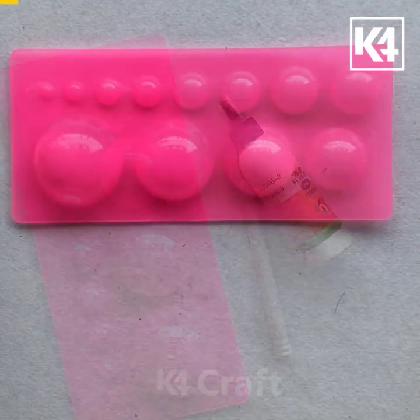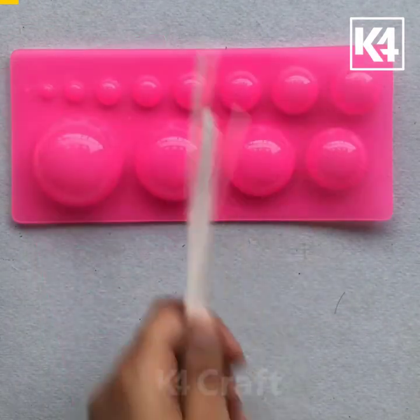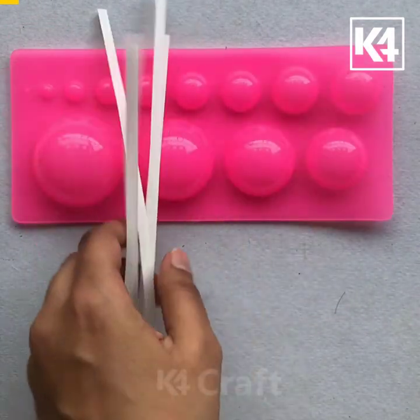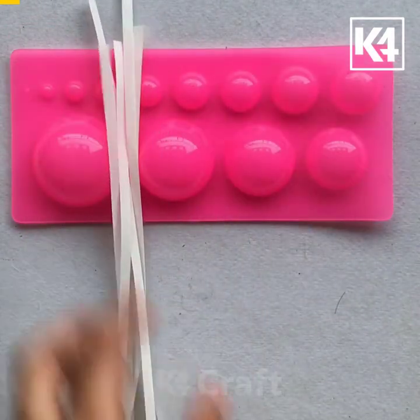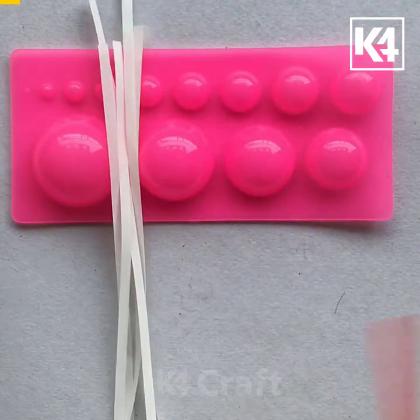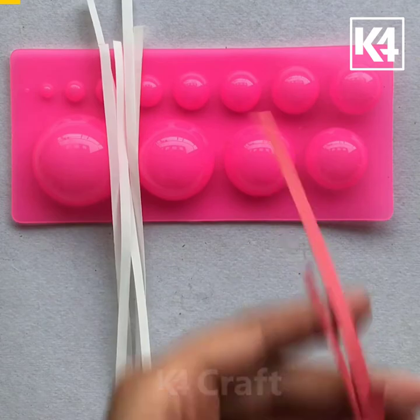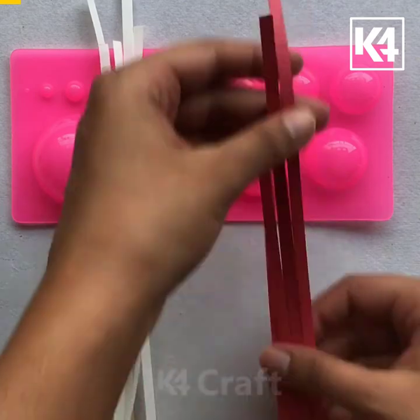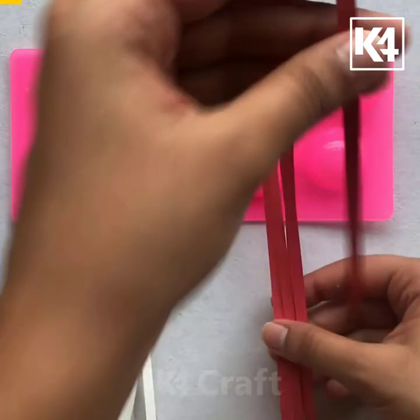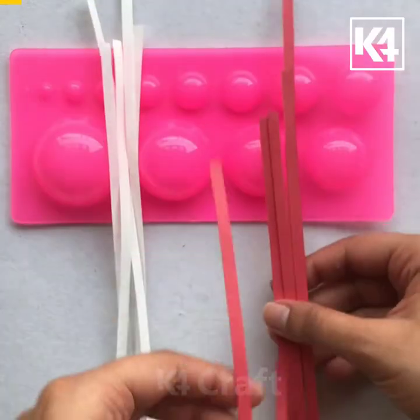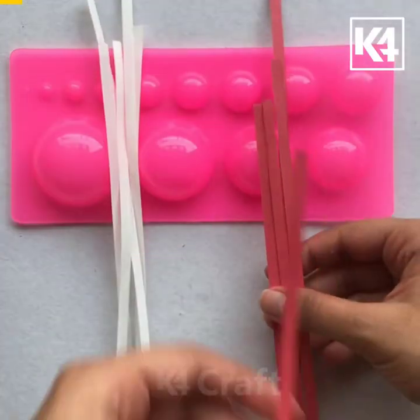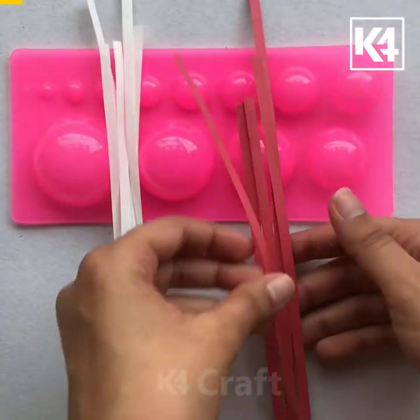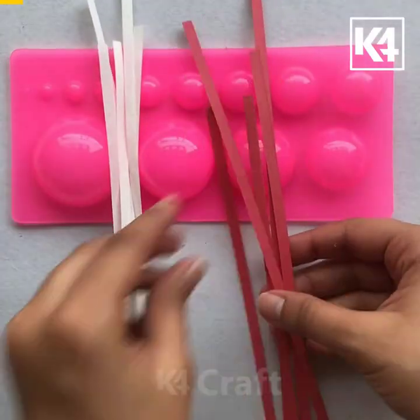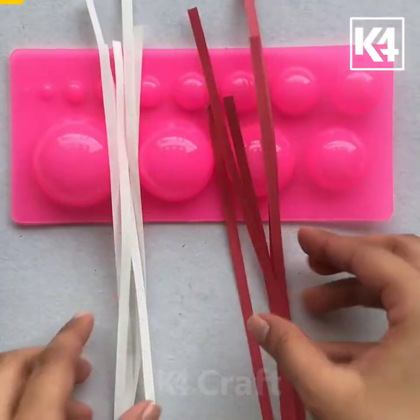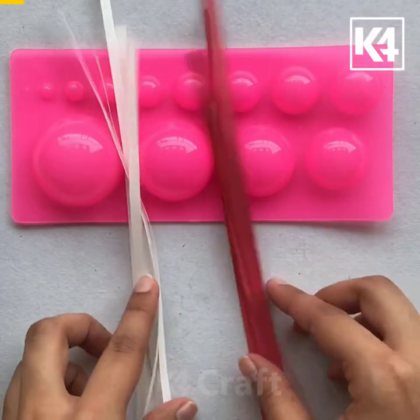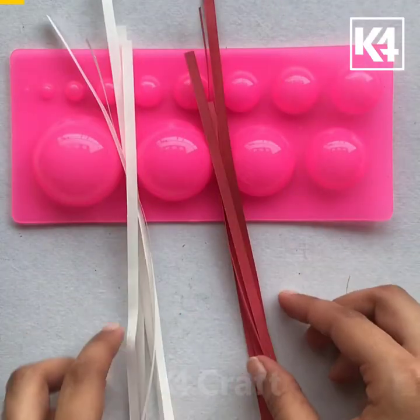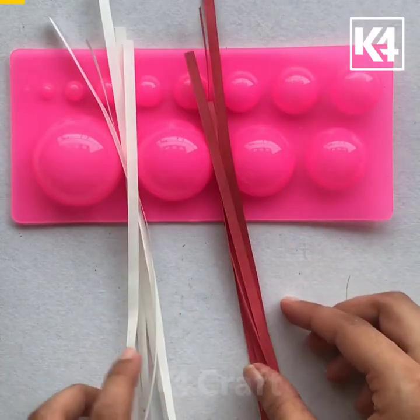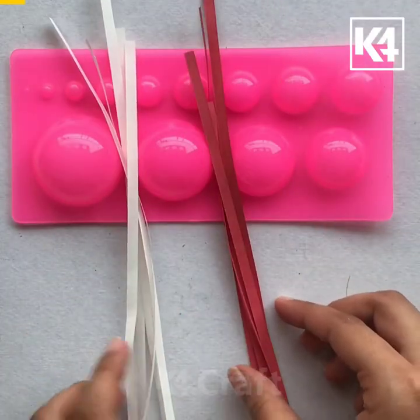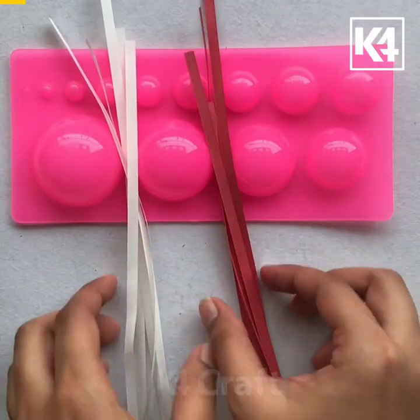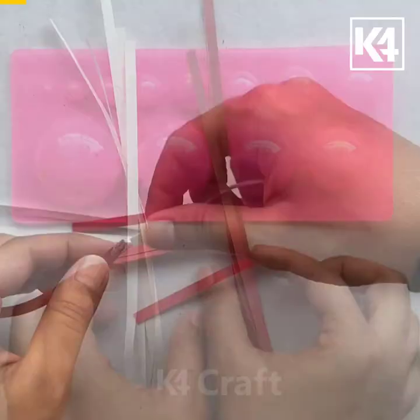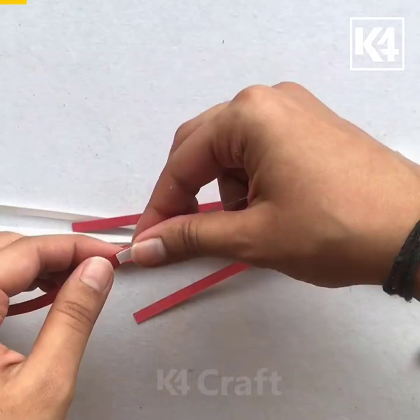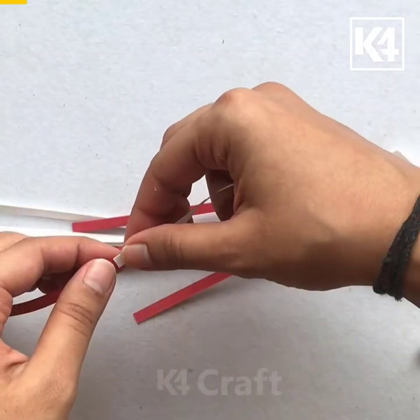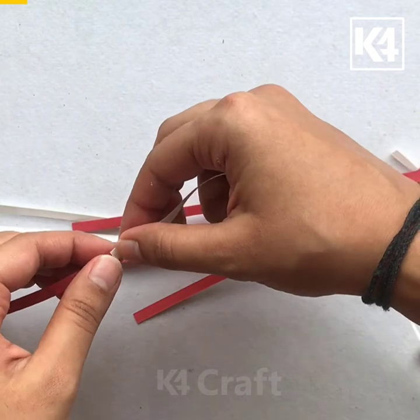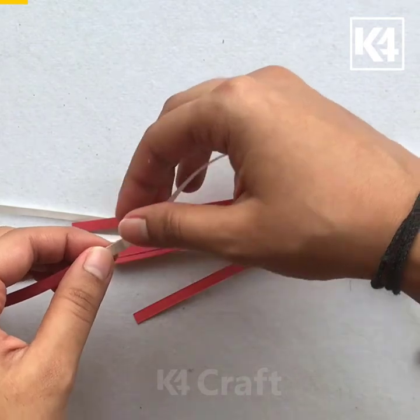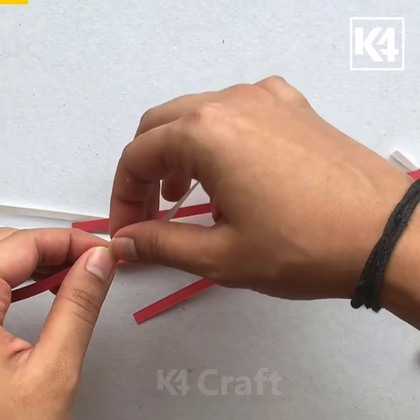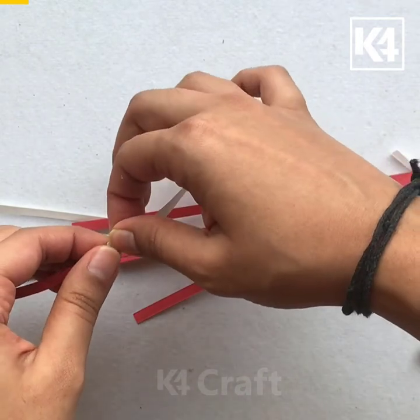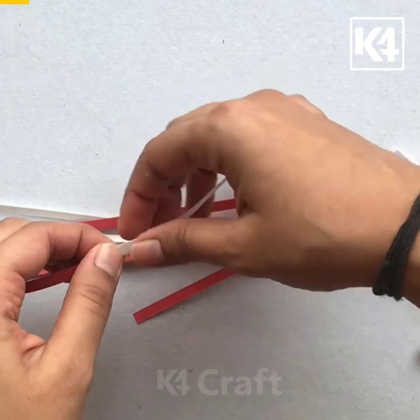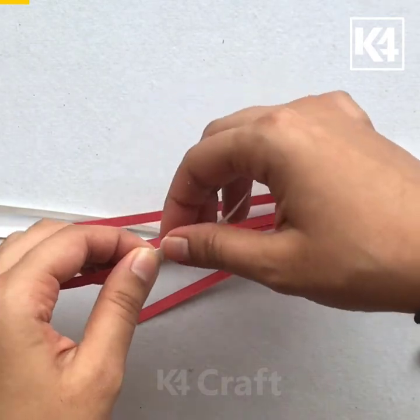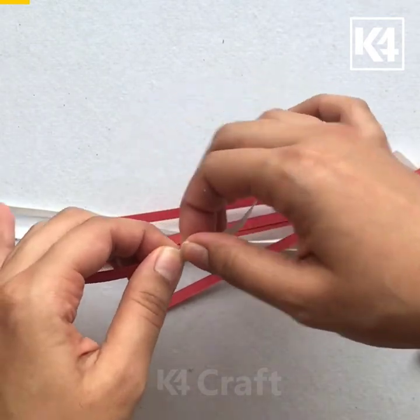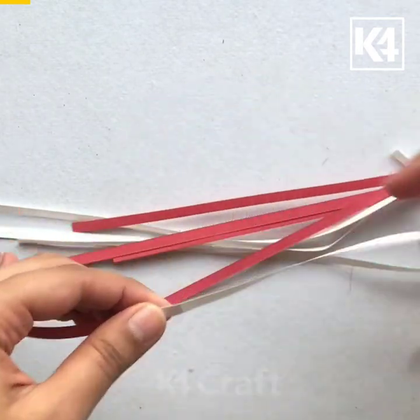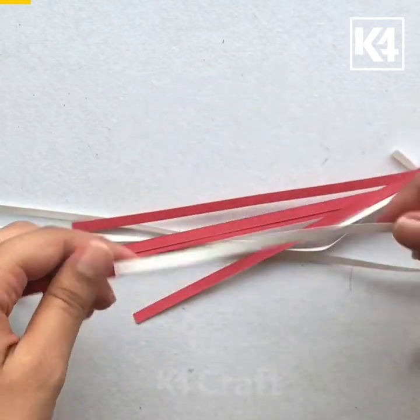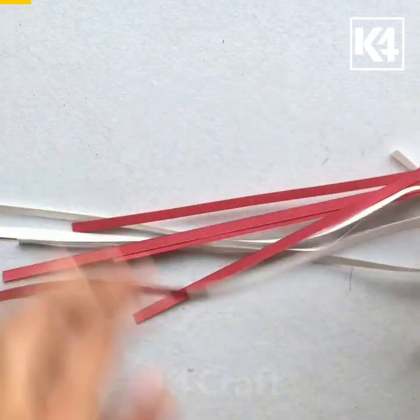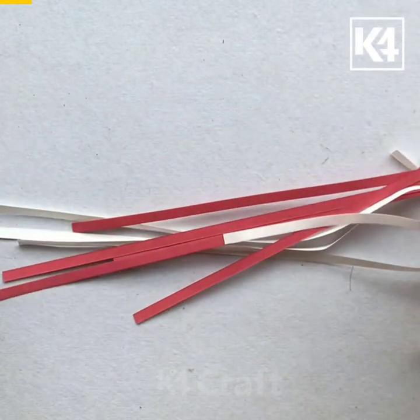We will start with using 5 strips of one color and 5 strips of another color. I am joining the strips on an alternating color basis to make a long strip.